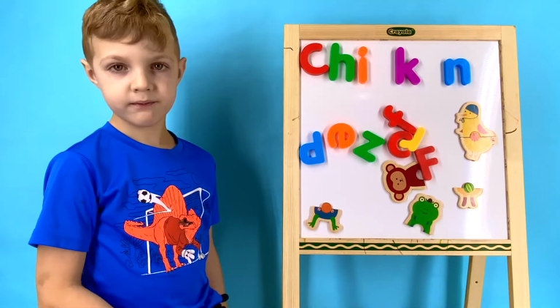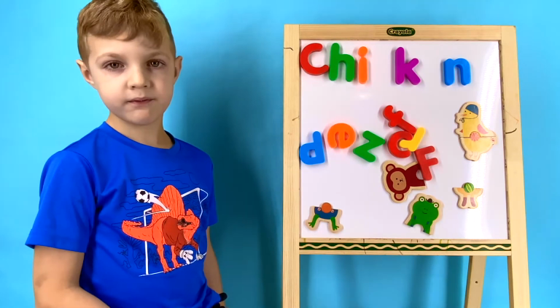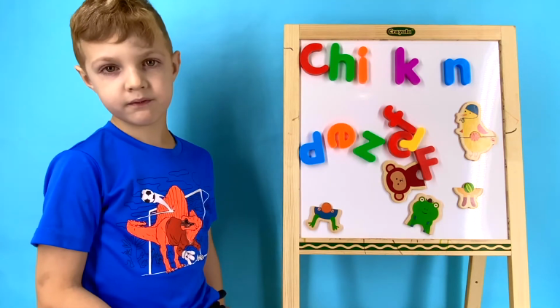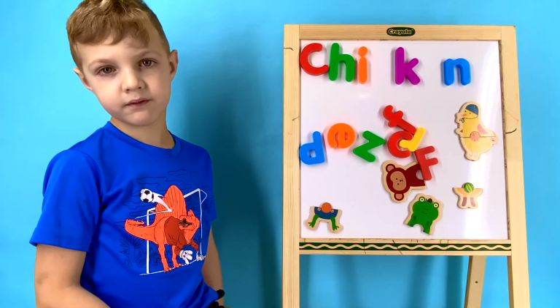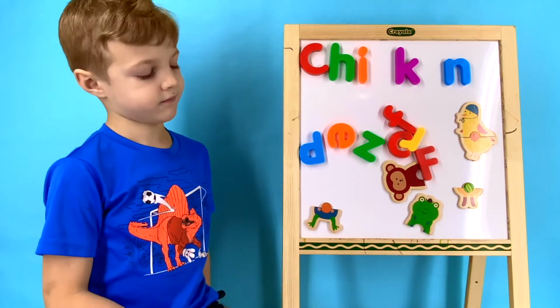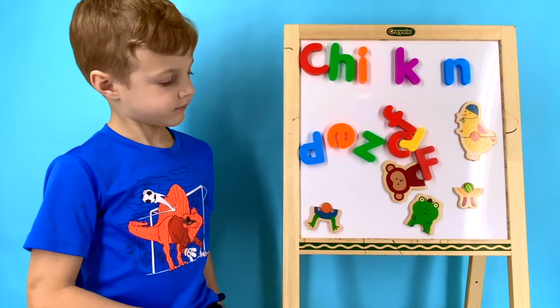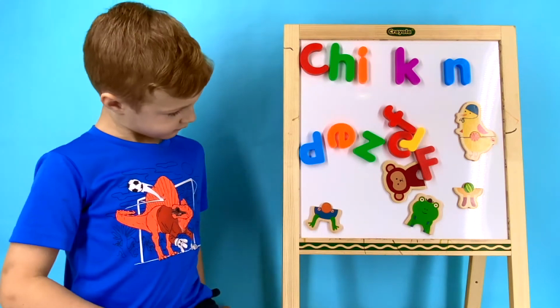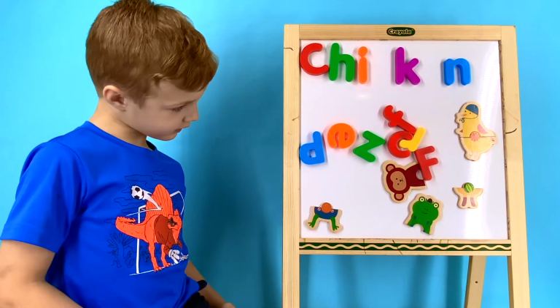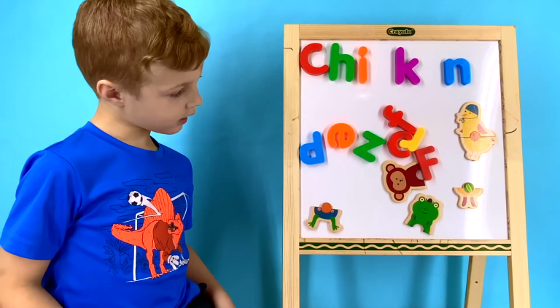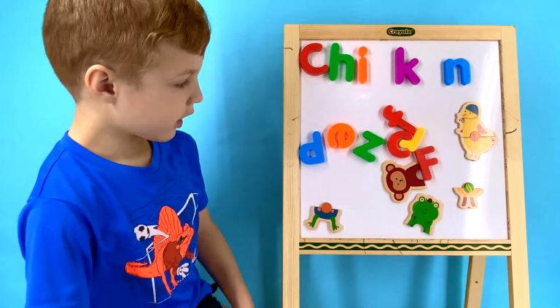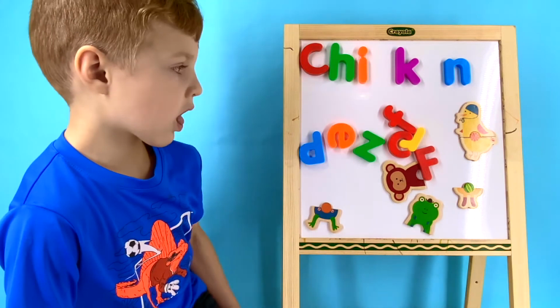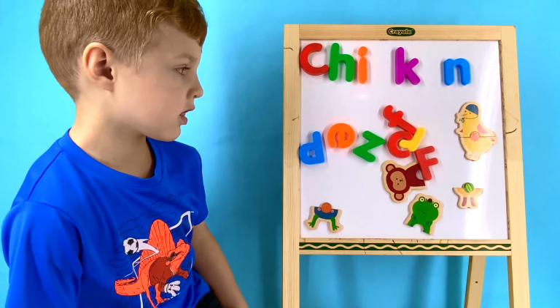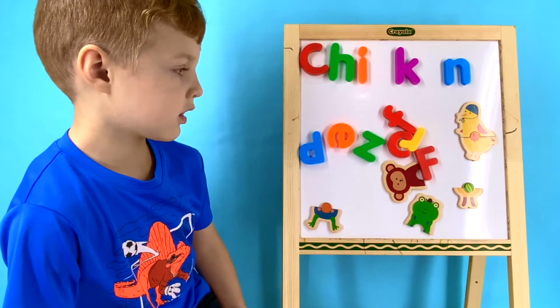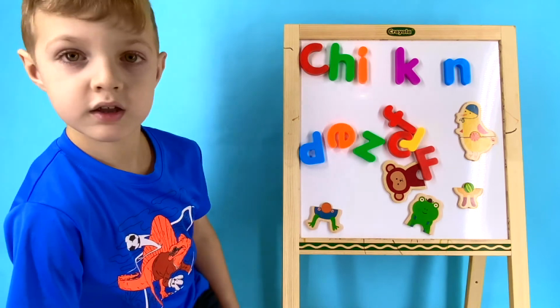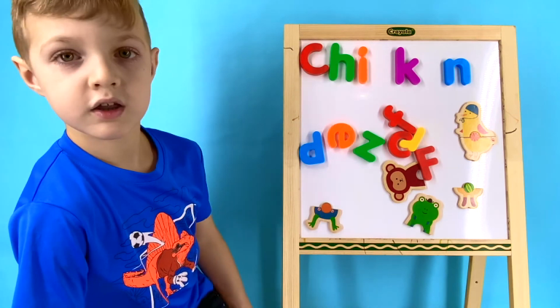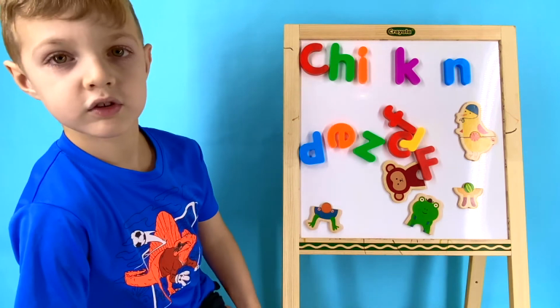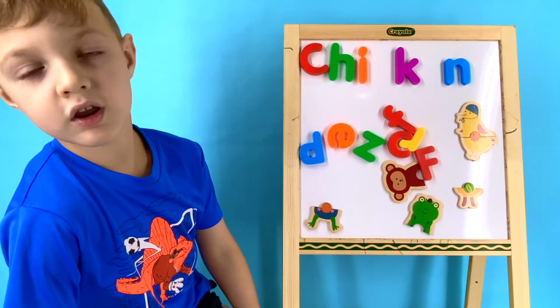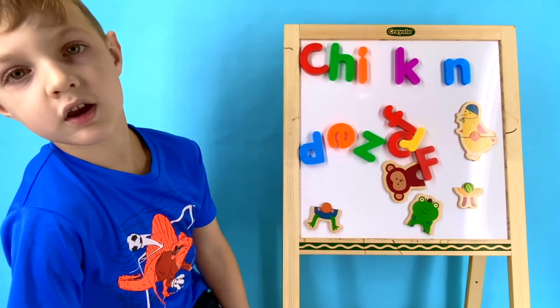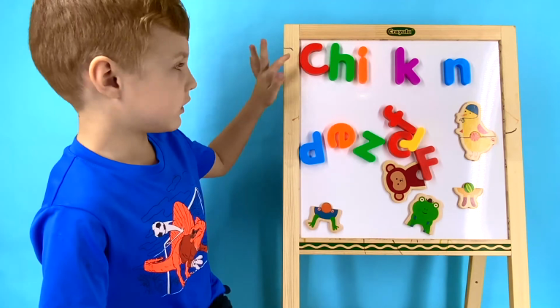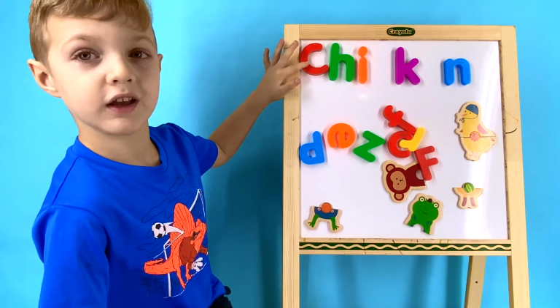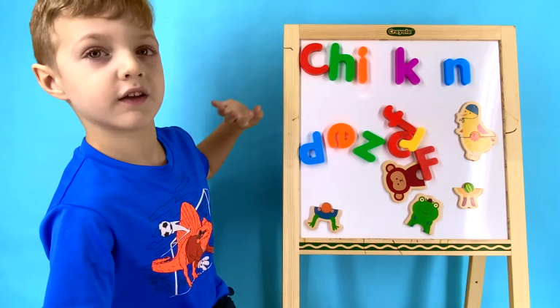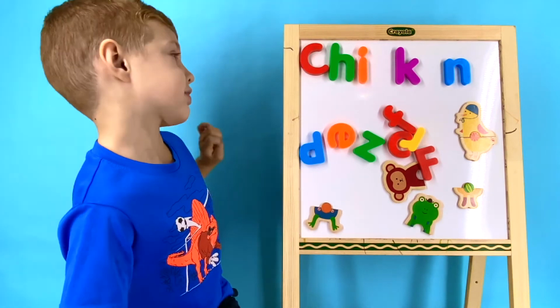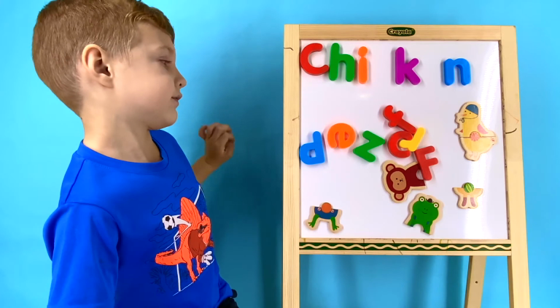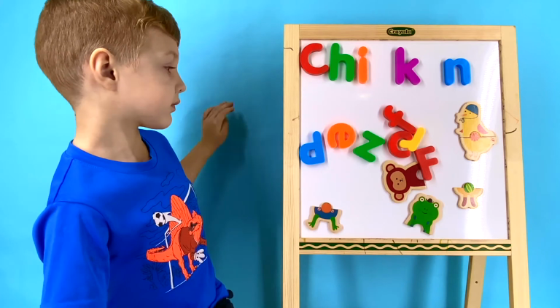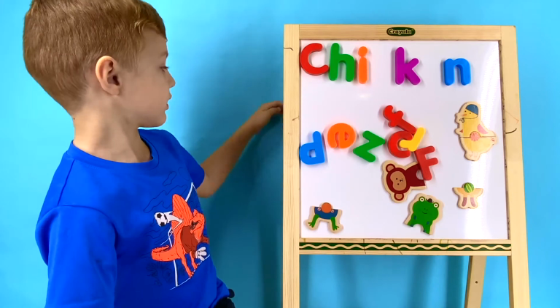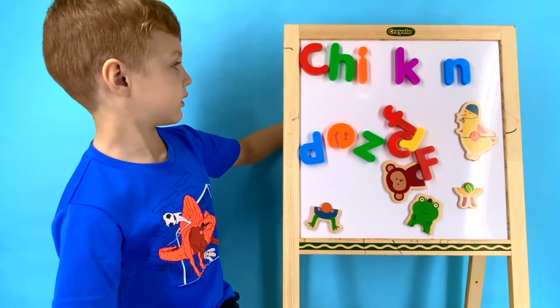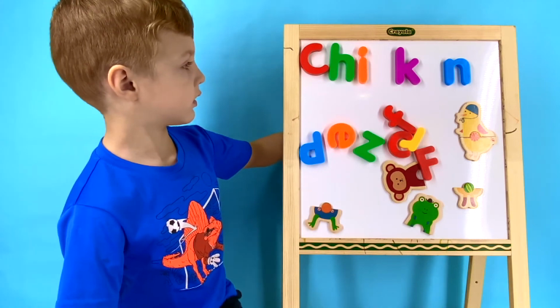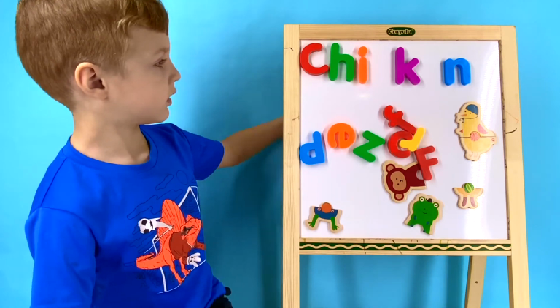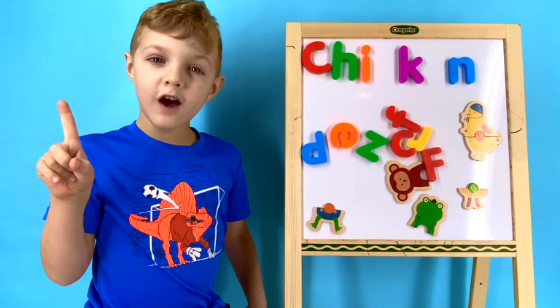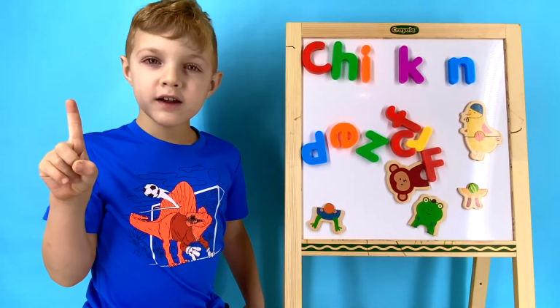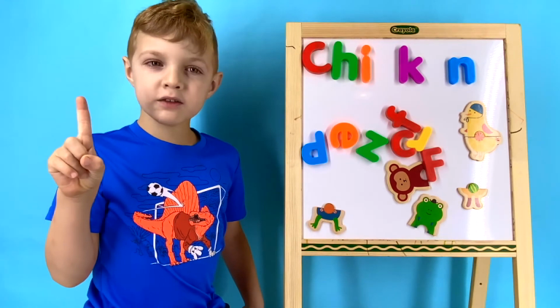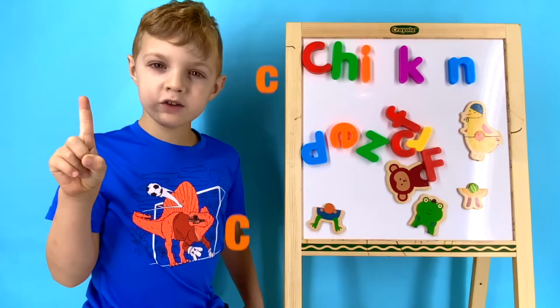Now we're missing two more letters. What letters do you think they are? Let's sound out the word chicken together. Chick, N. What letter do you think would come before K that would help it make a k sound? I know — it's the letter C!